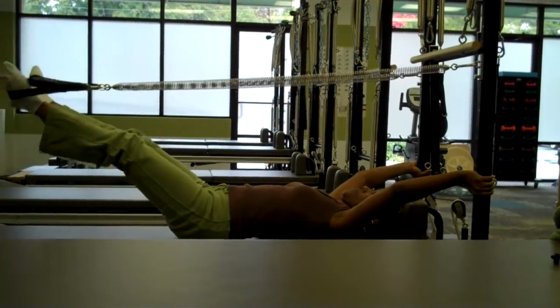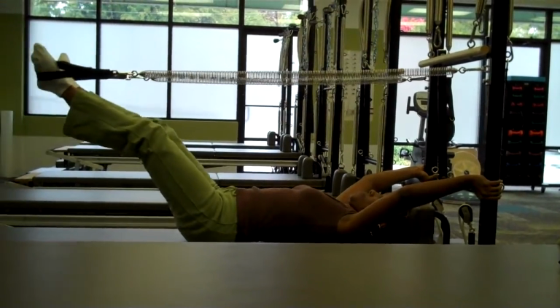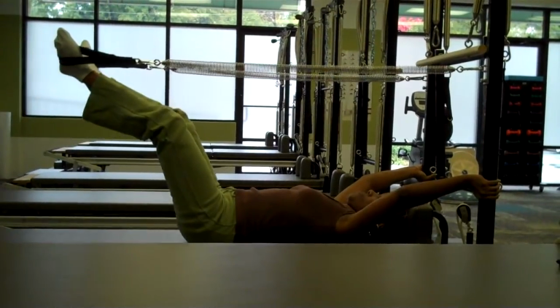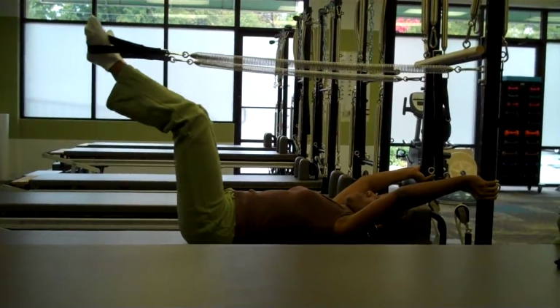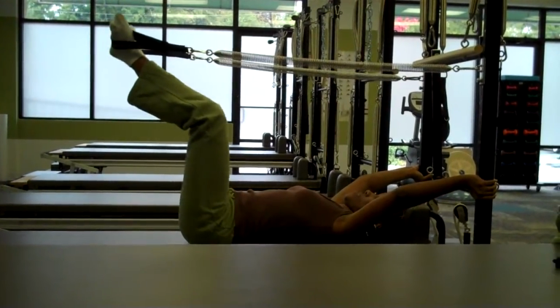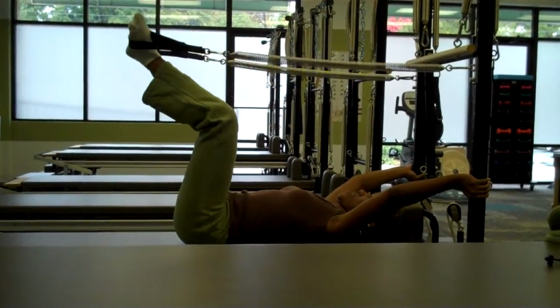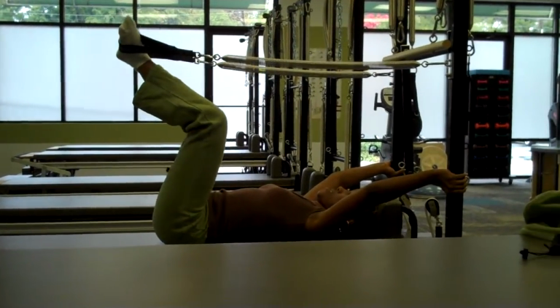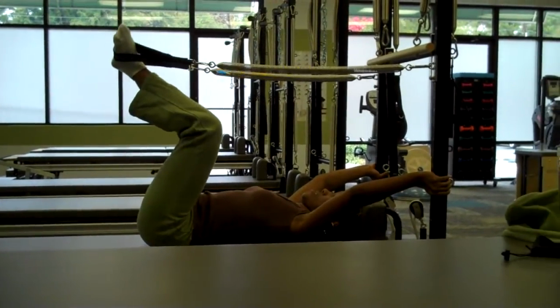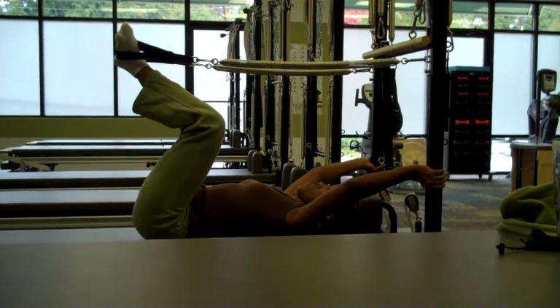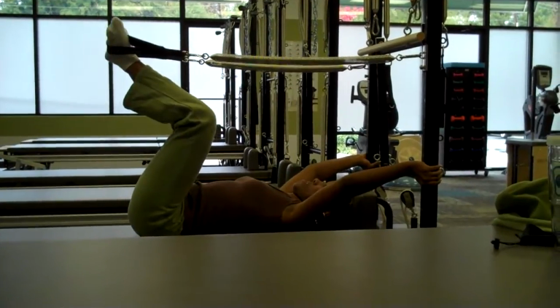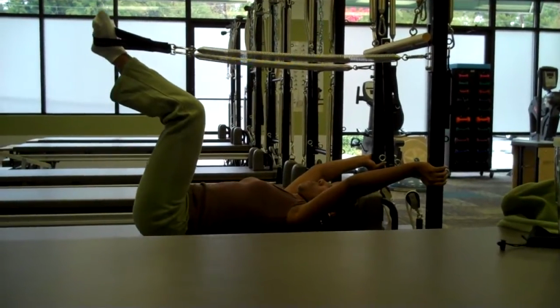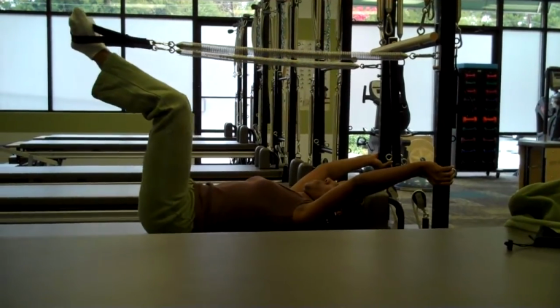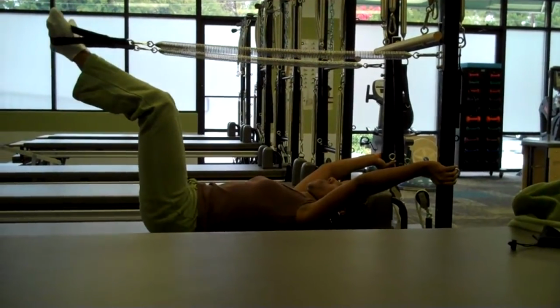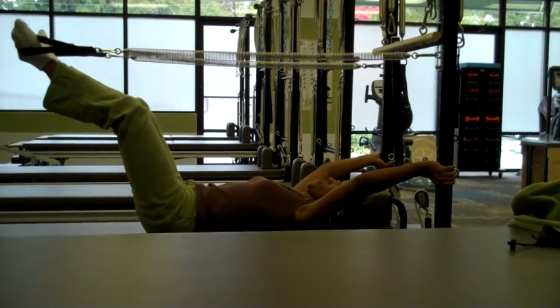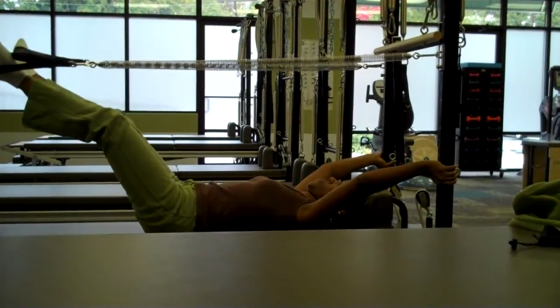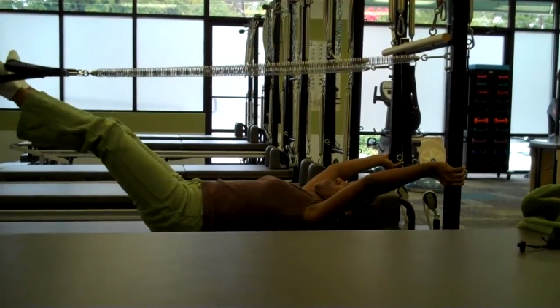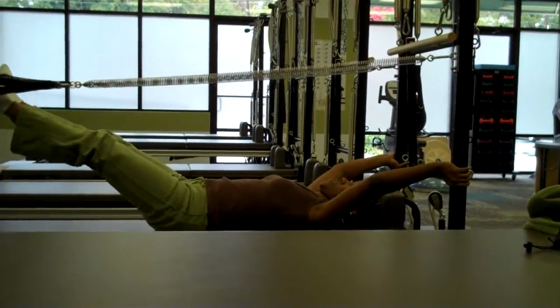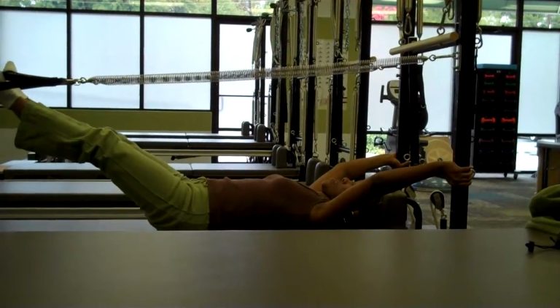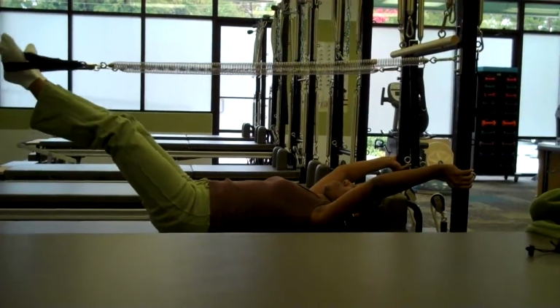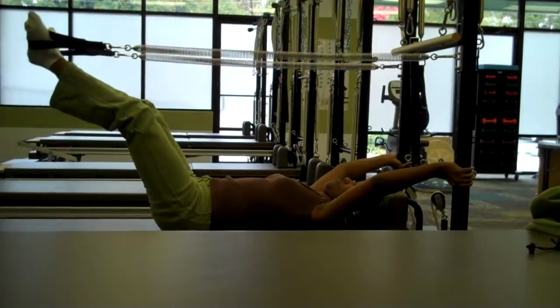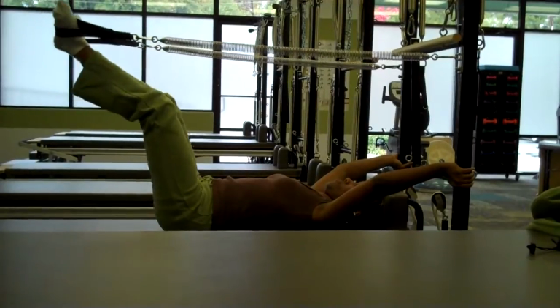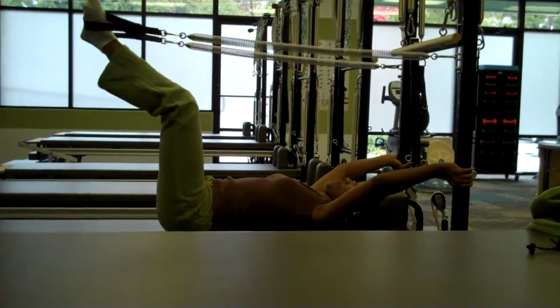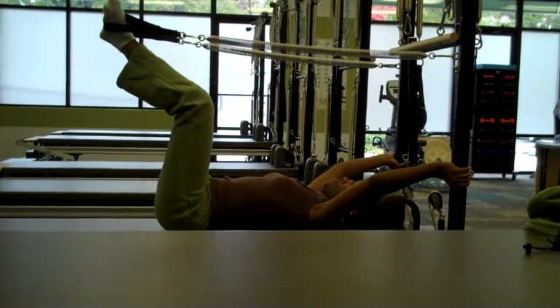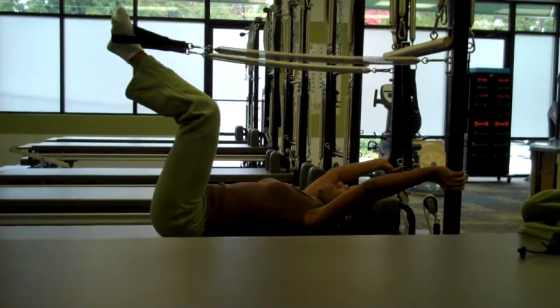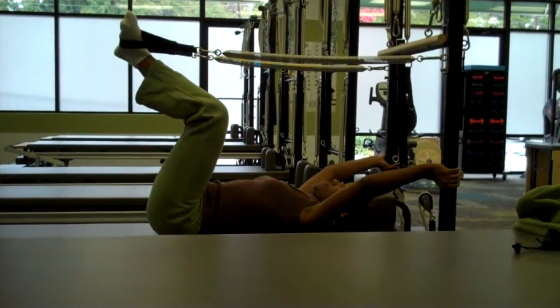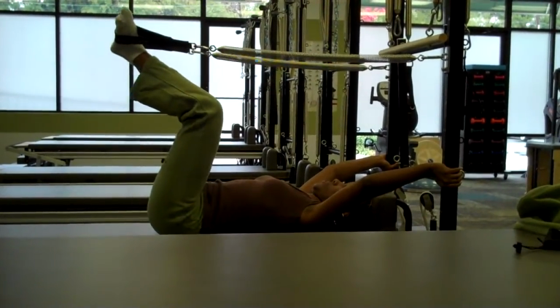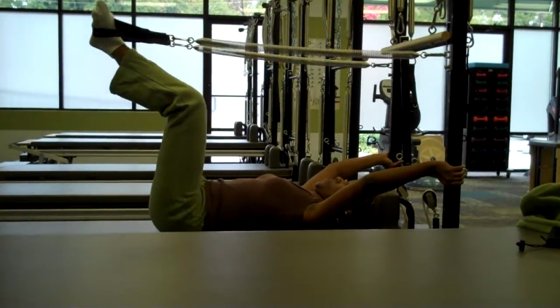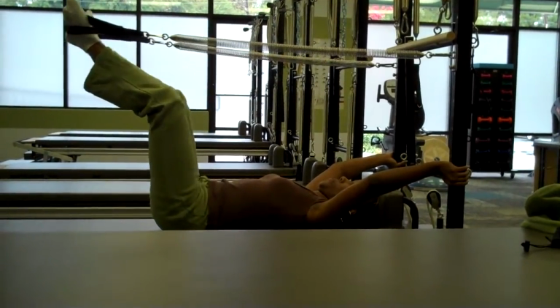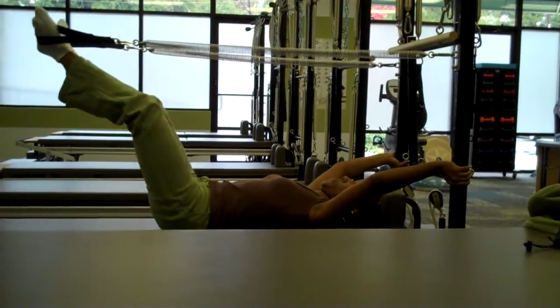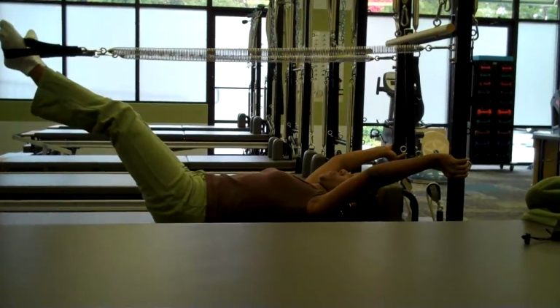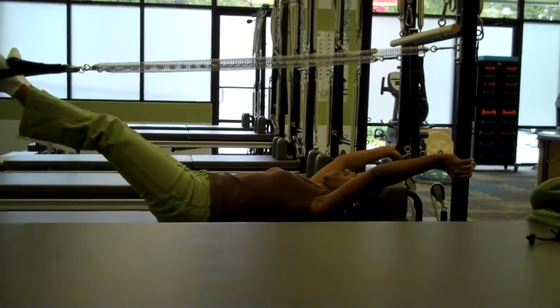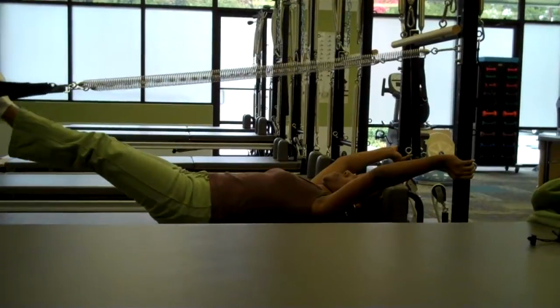Inhale to bend the knees and bring that shape back in. And as you exhale, go ahead and press that shape away. Last time — inhale to bend the knees, and exhale to press away and rest.